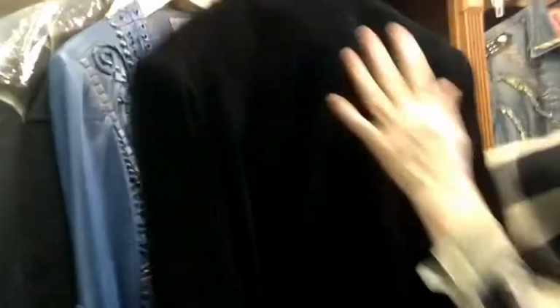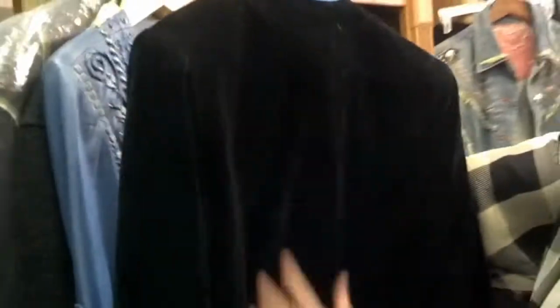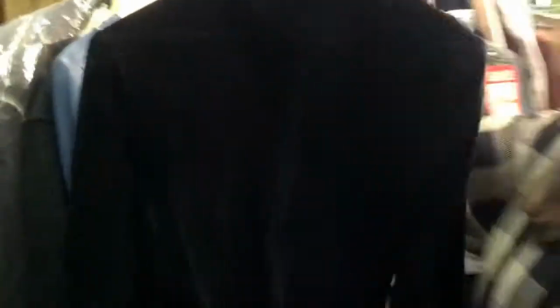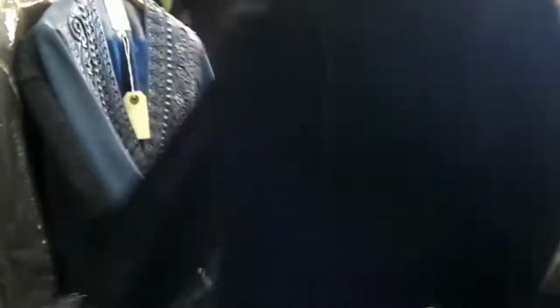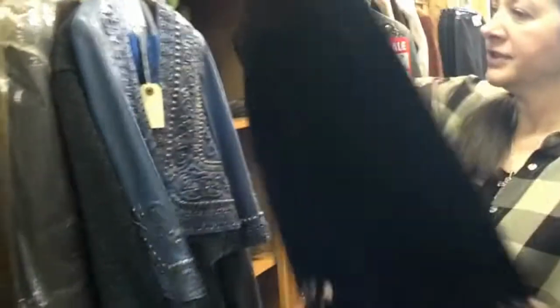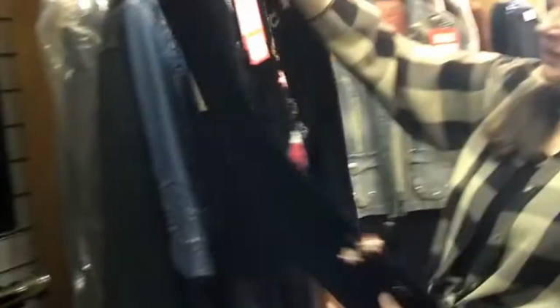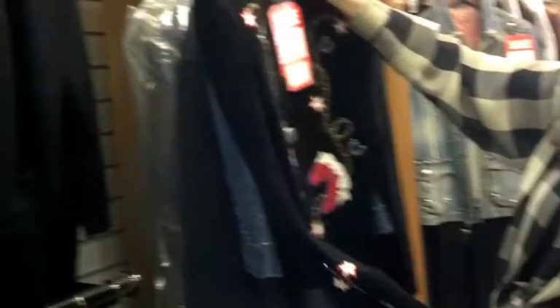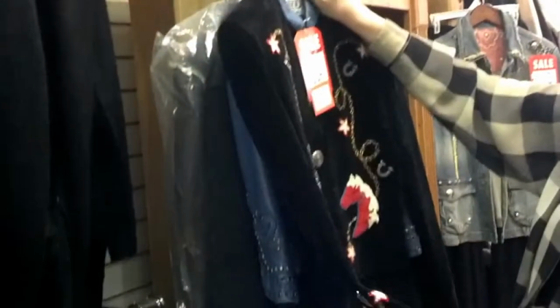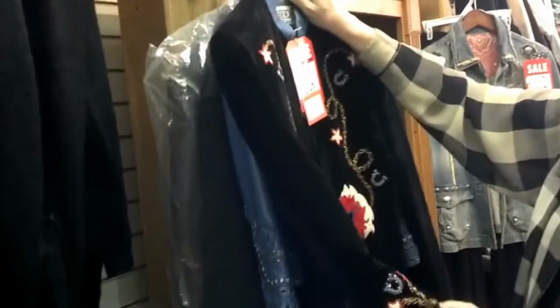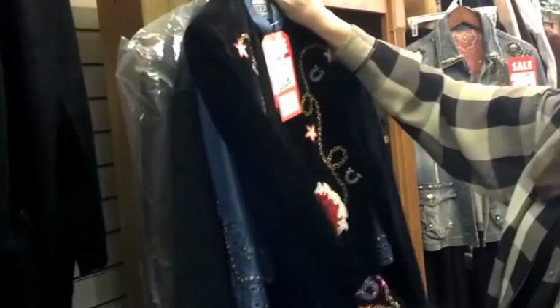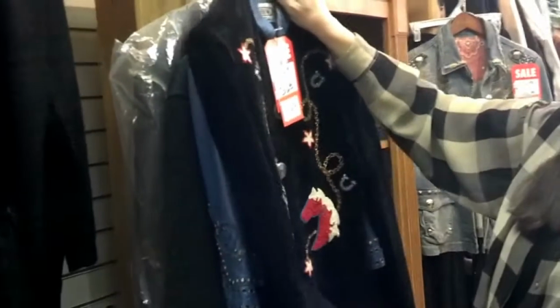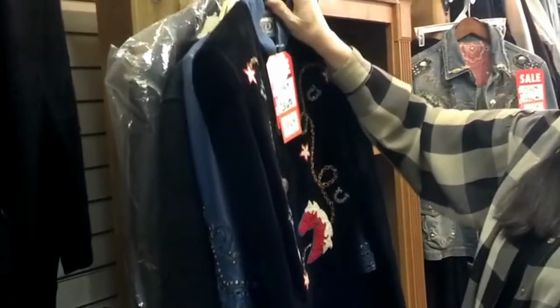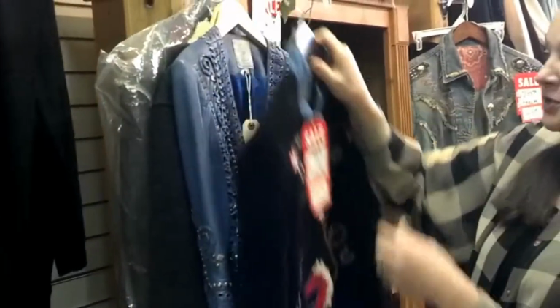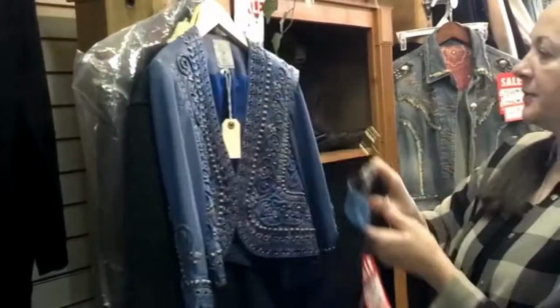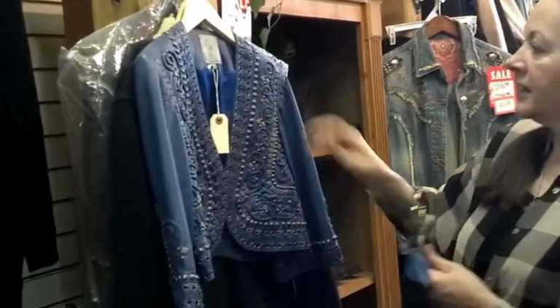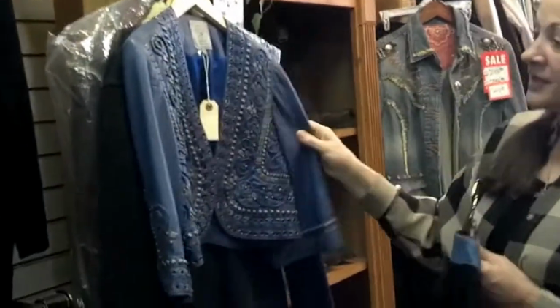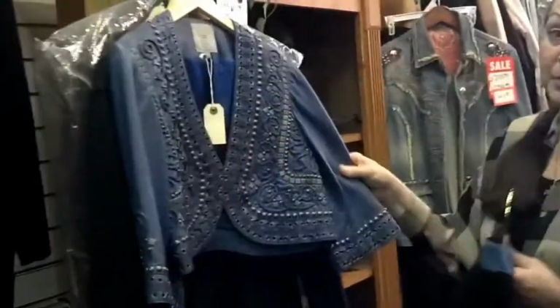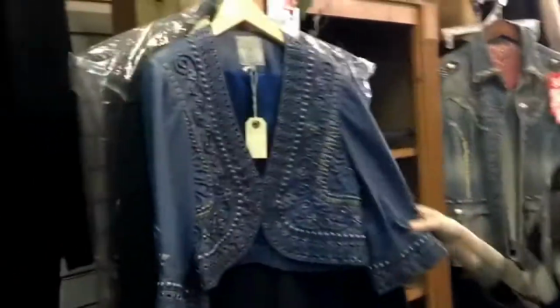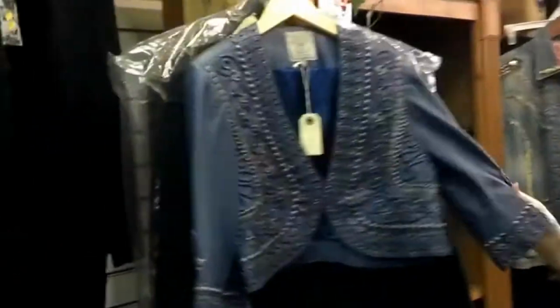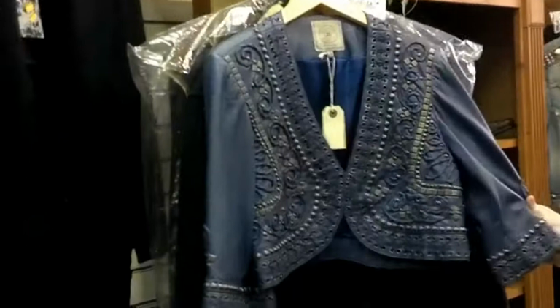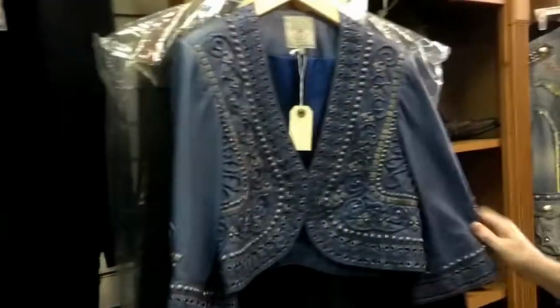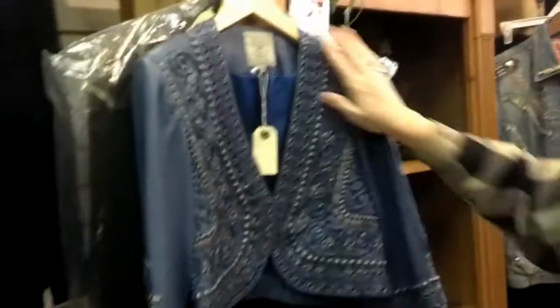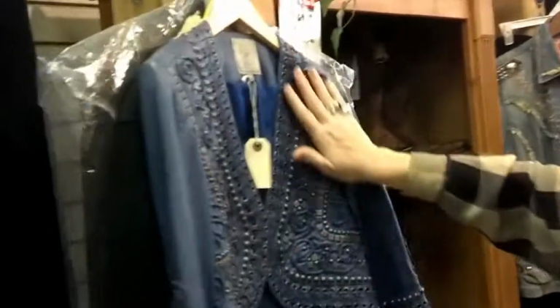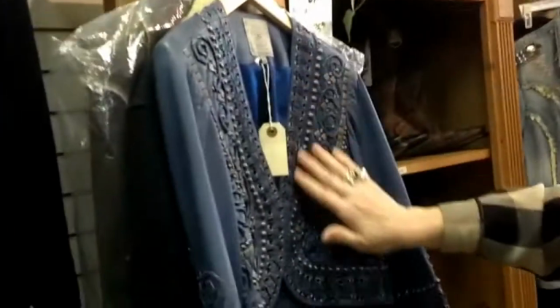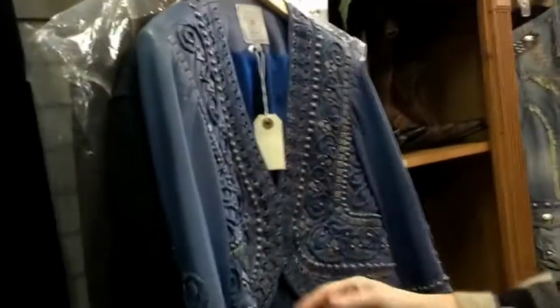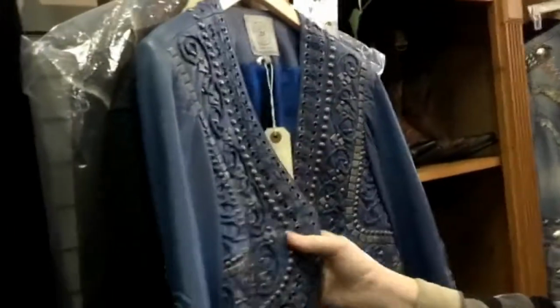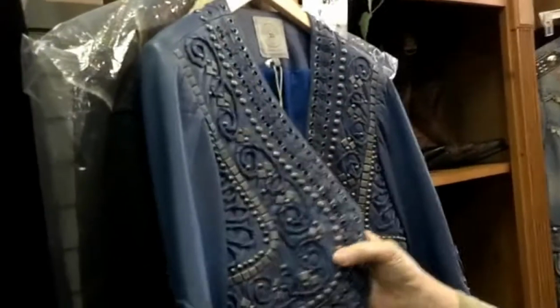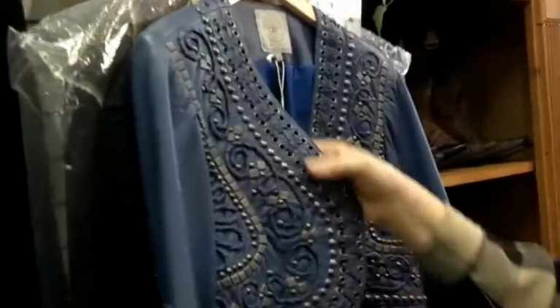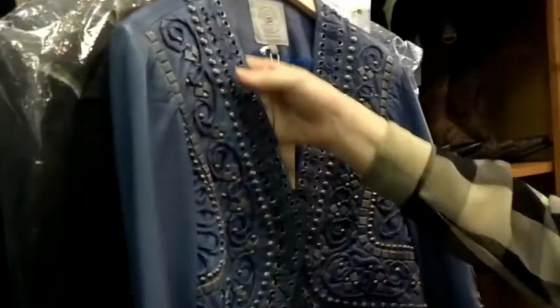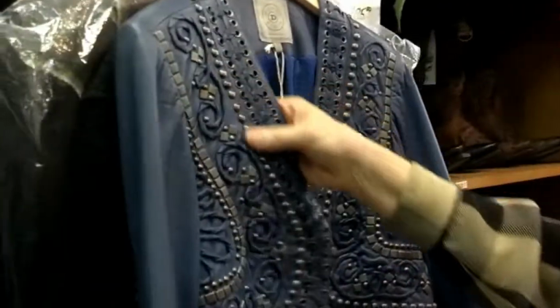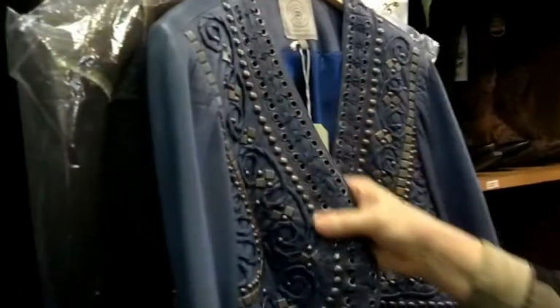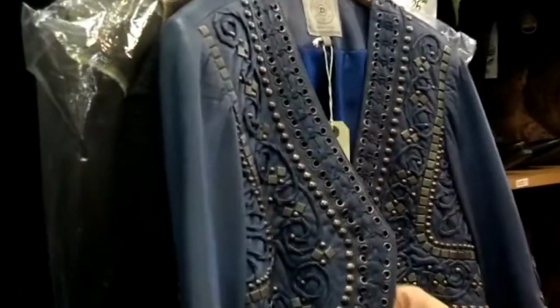It's very tailored. It has excellent detail and workmanship. Here's a Double D Ranchwear Bolero jacket. Look at the studding that's on here. I mean, these pieces,